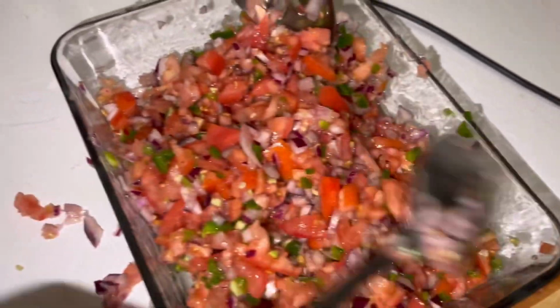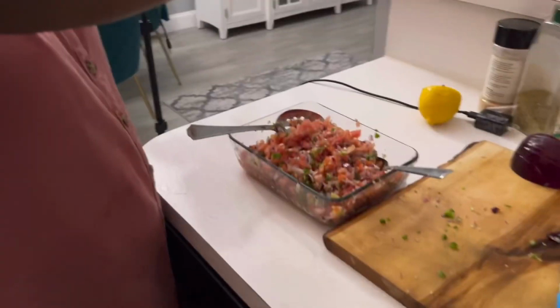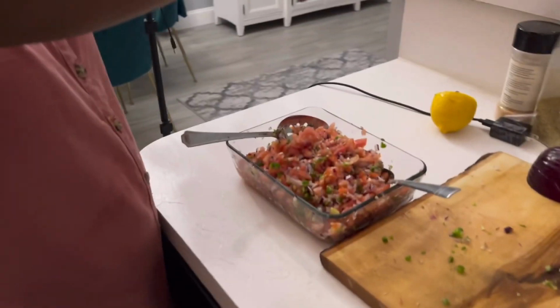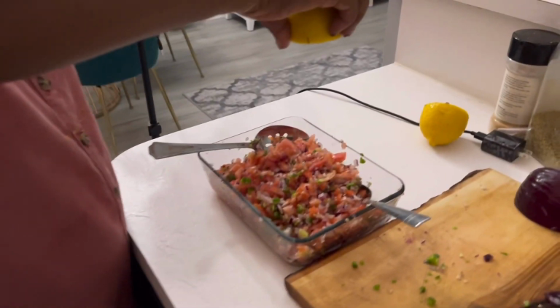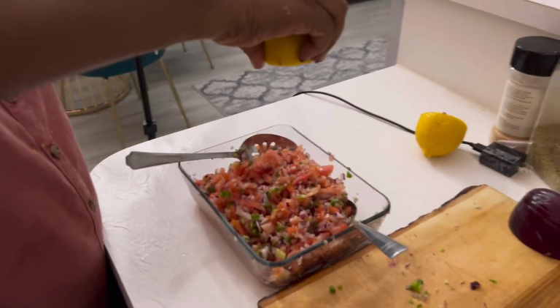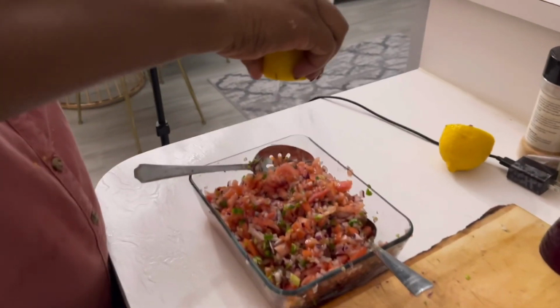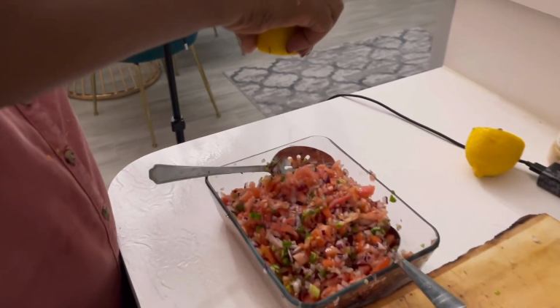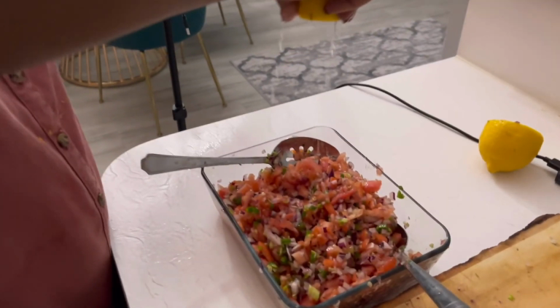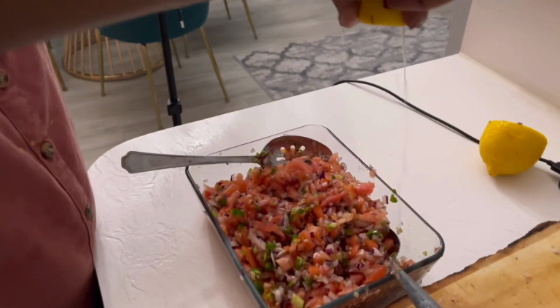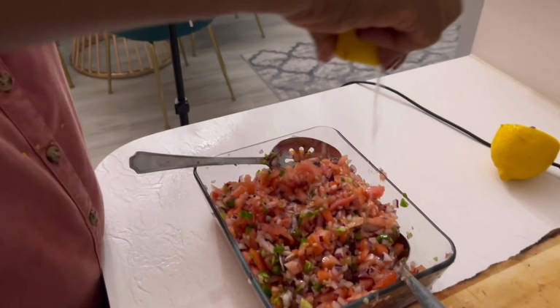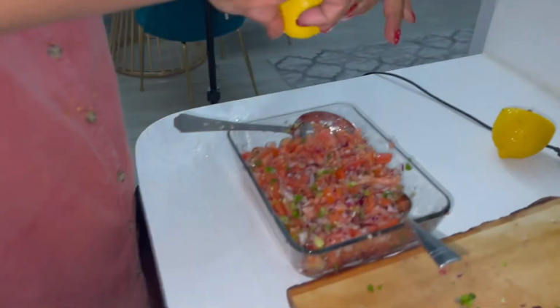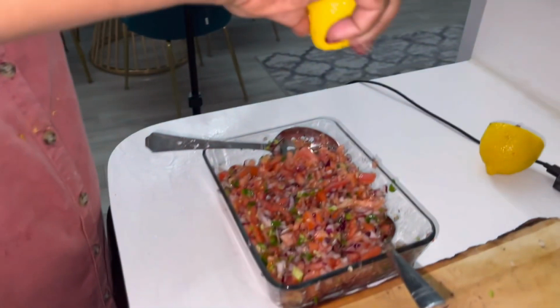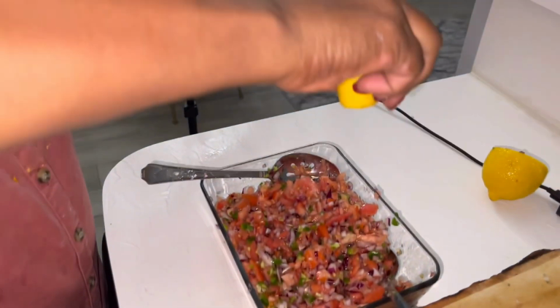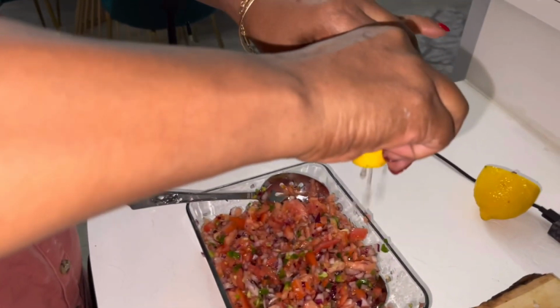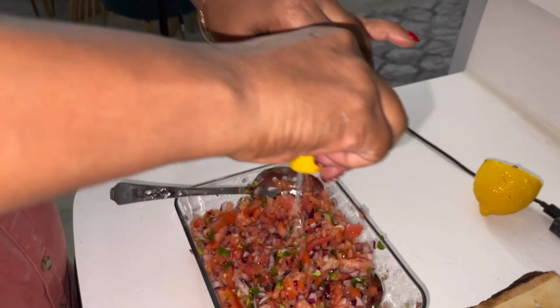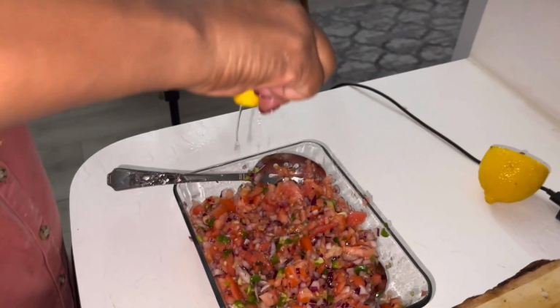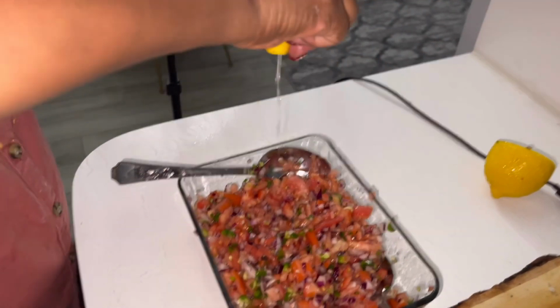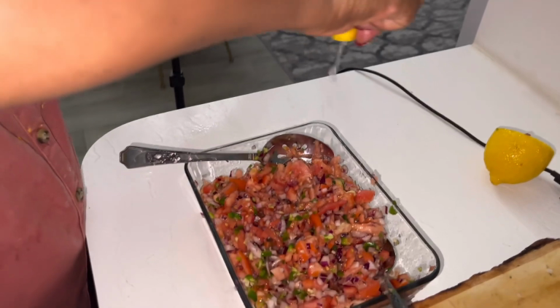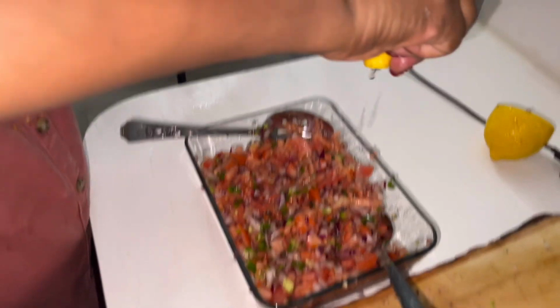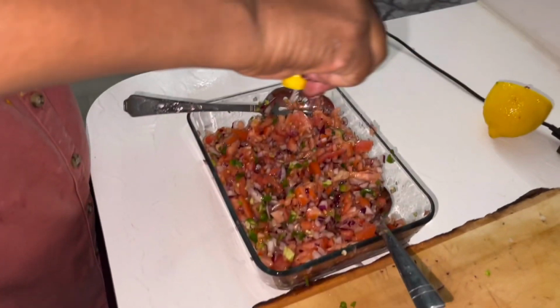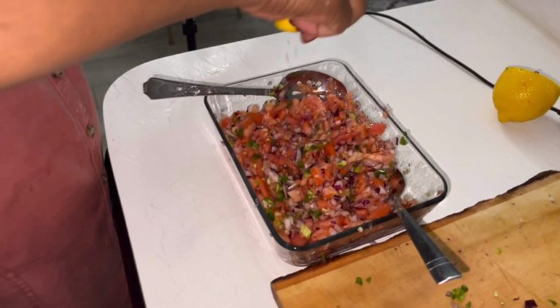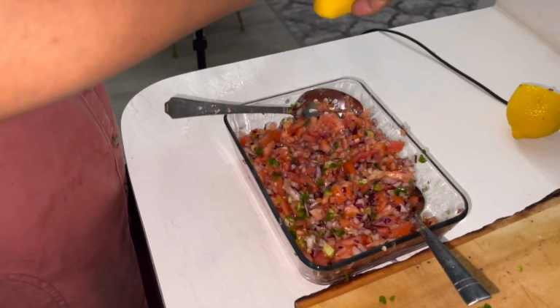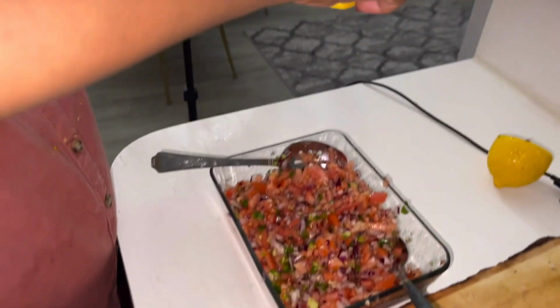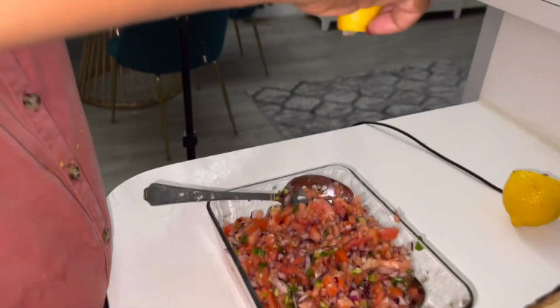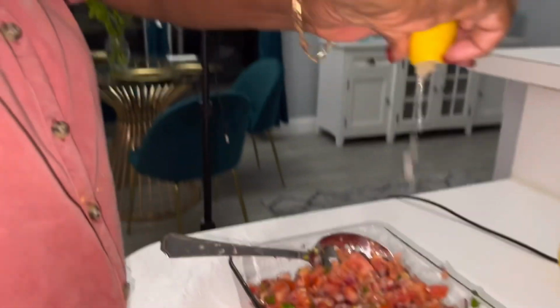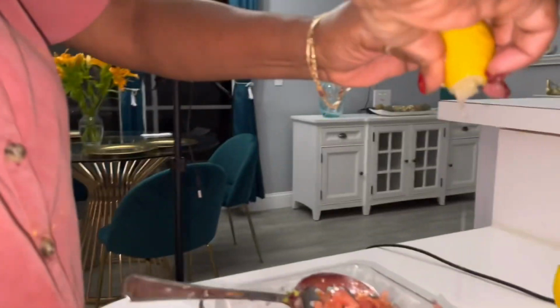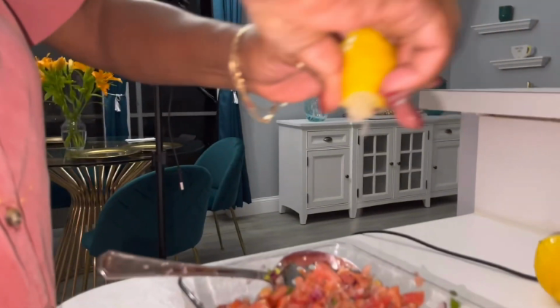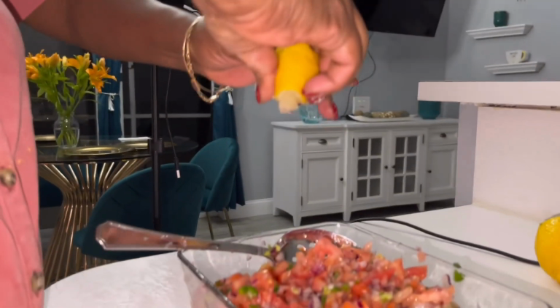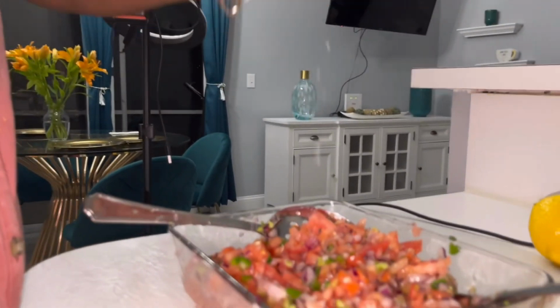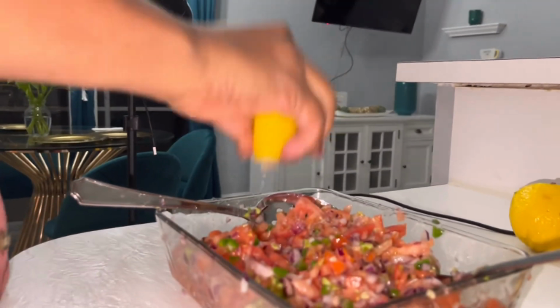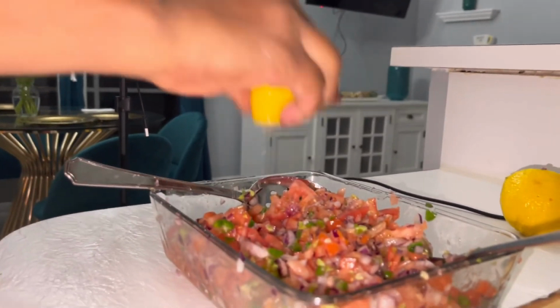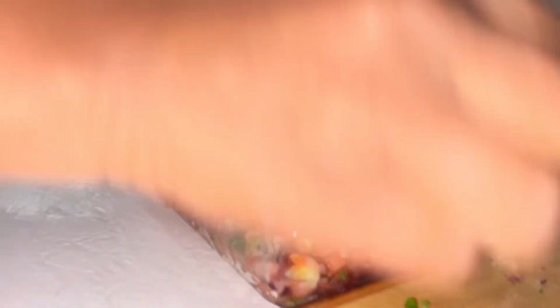Lemon juice — just a little lemon juice. That's good.